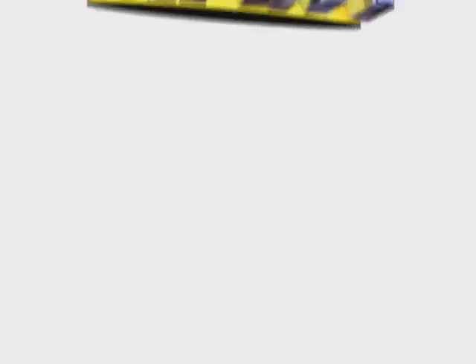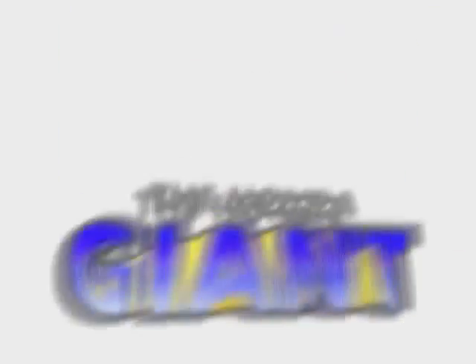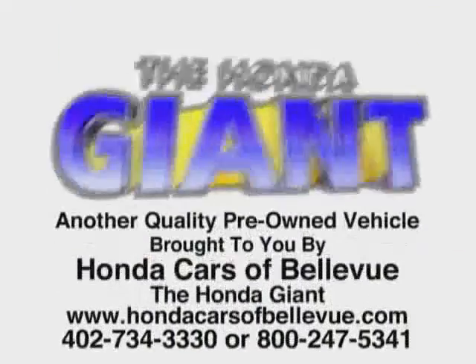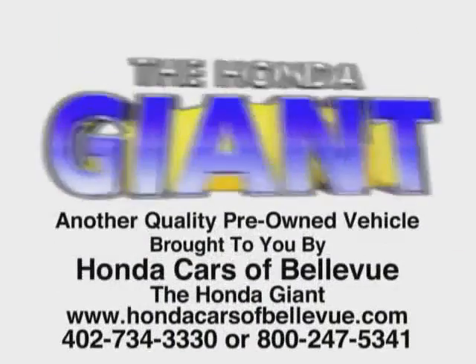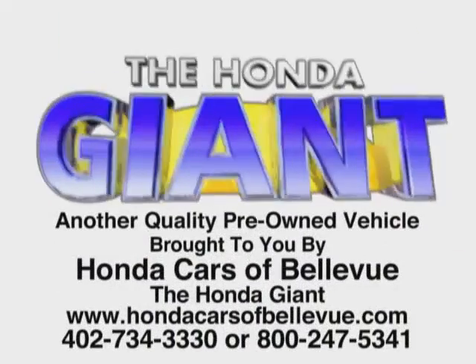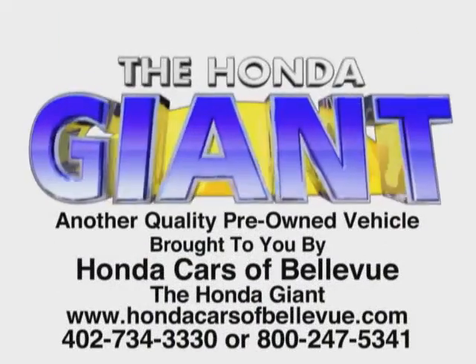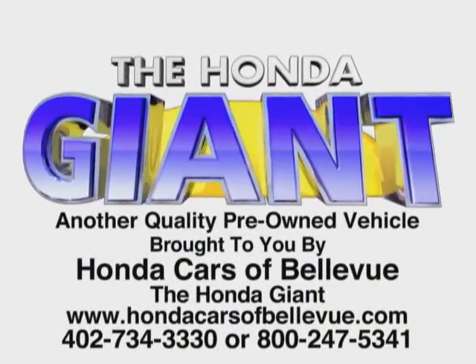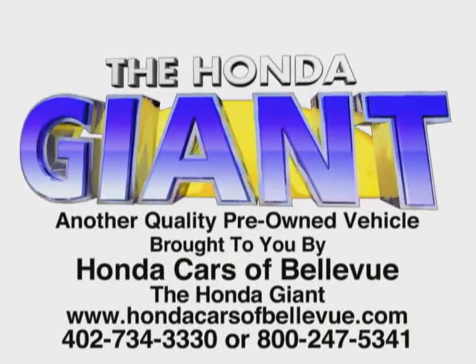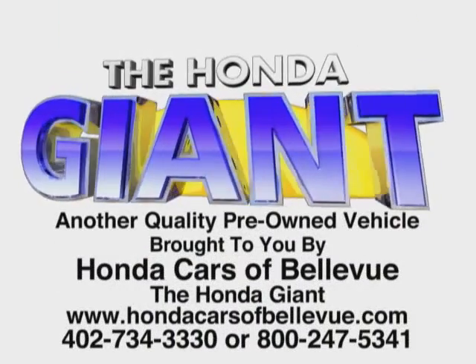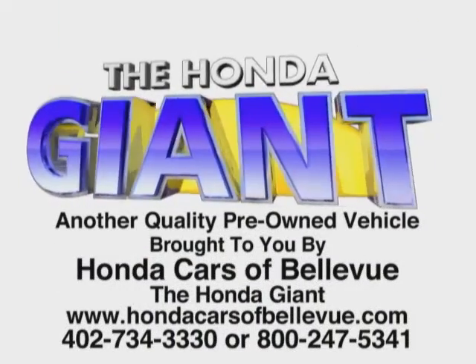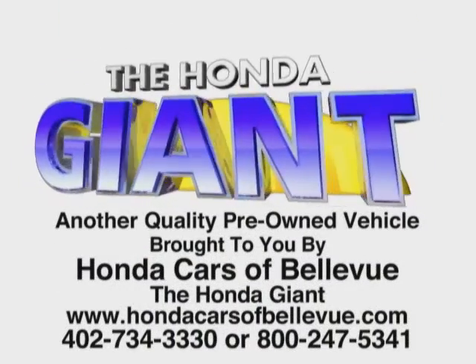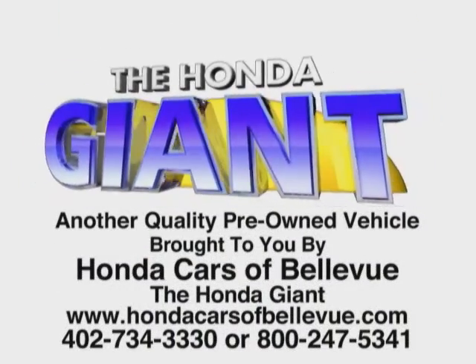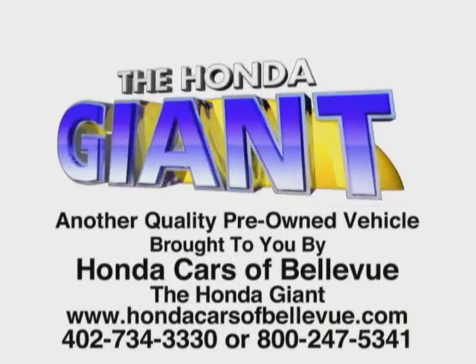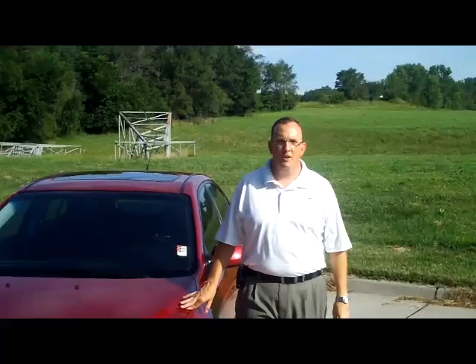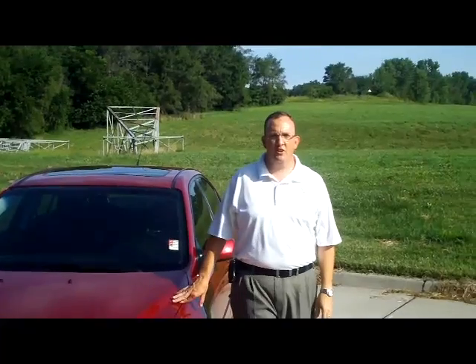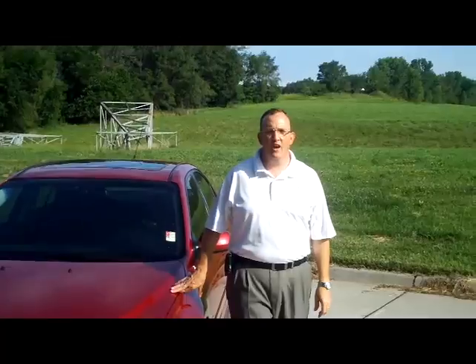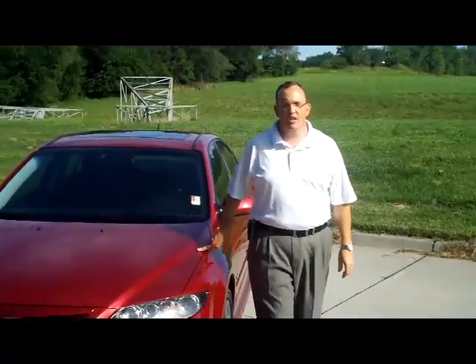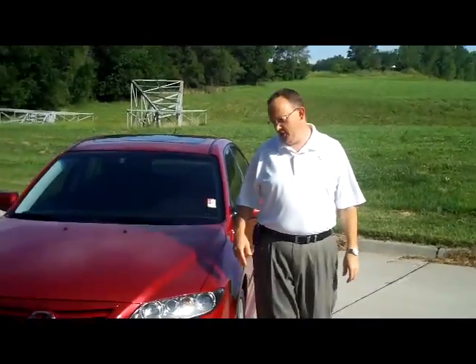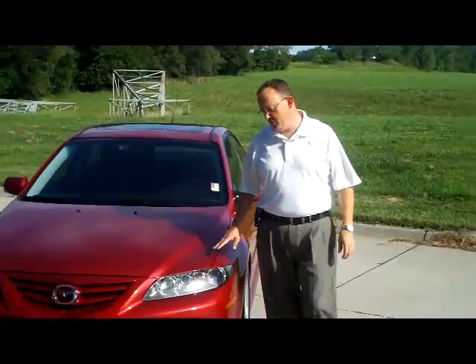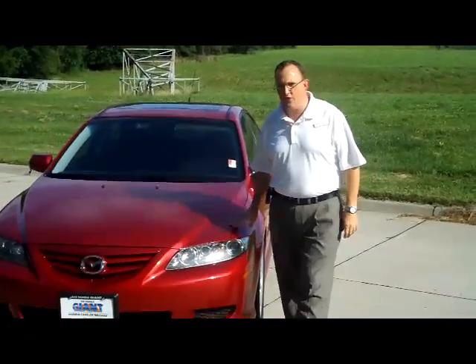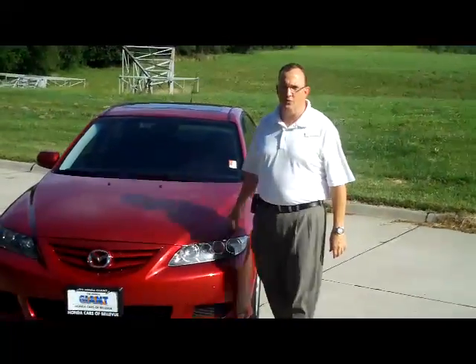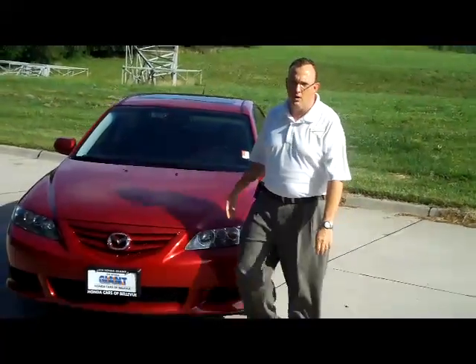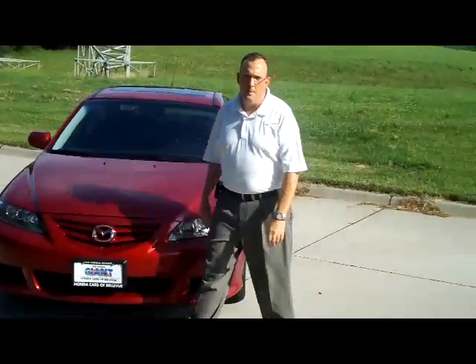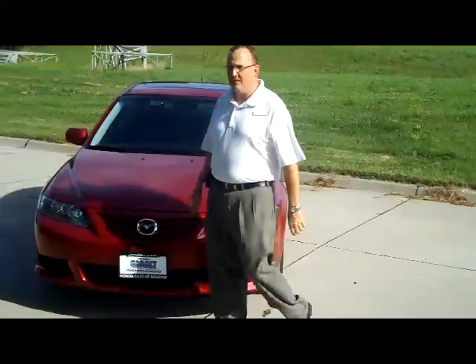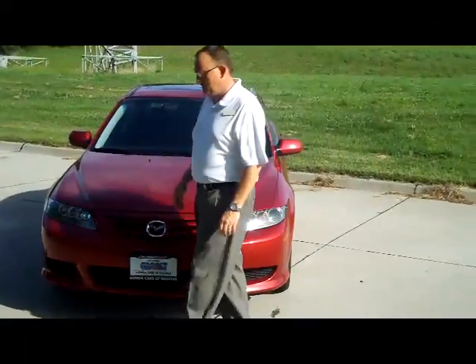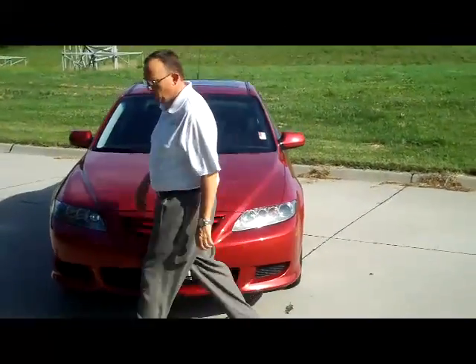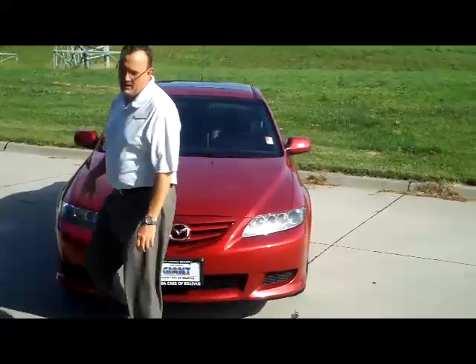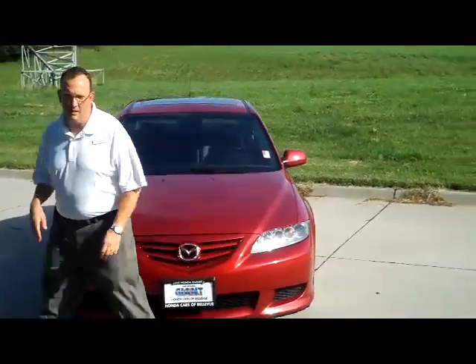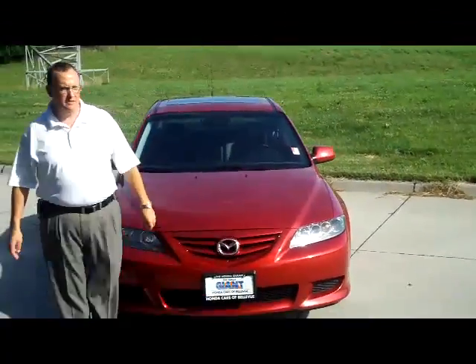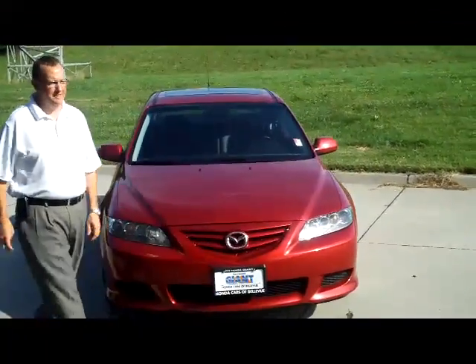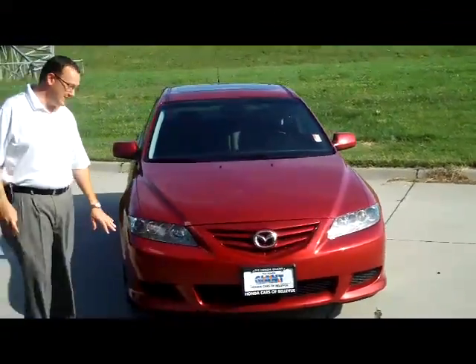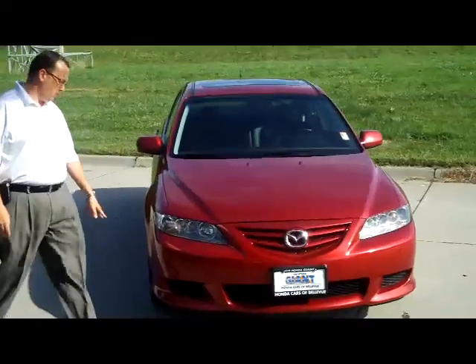Kelly here for the Heine Giant. I'm here to show you this 2004 Mazda Sport S model — it's a Mazda 6 Sport.